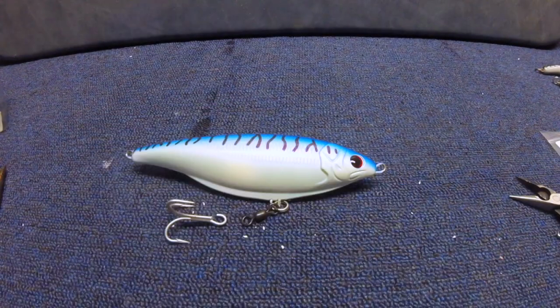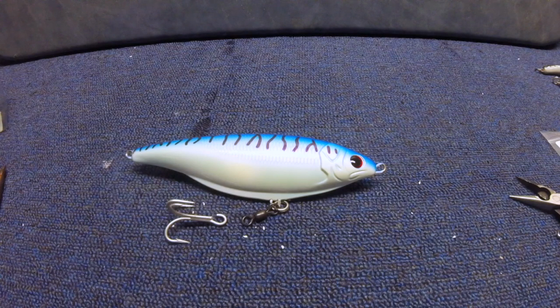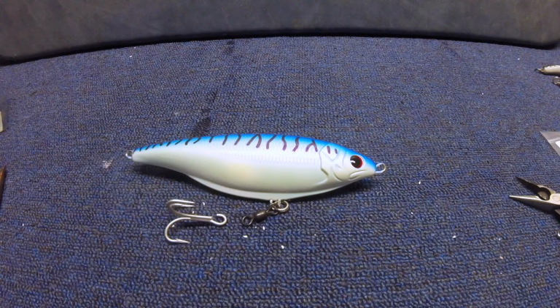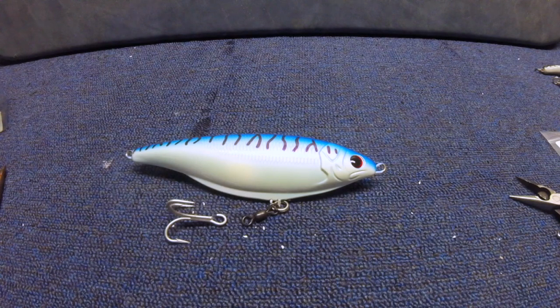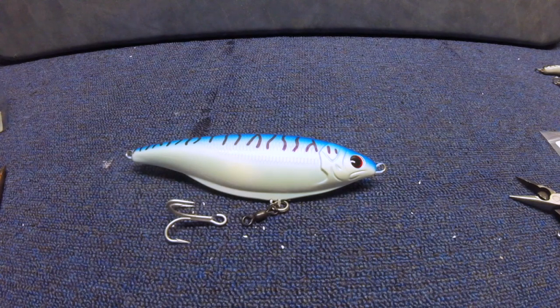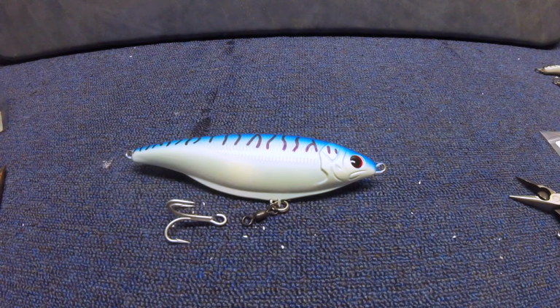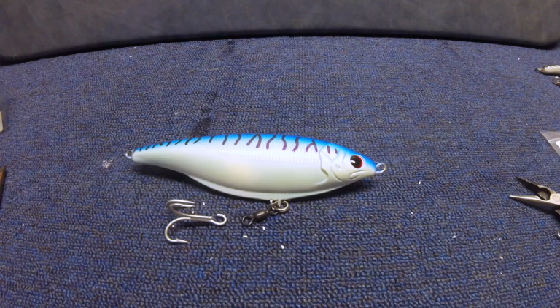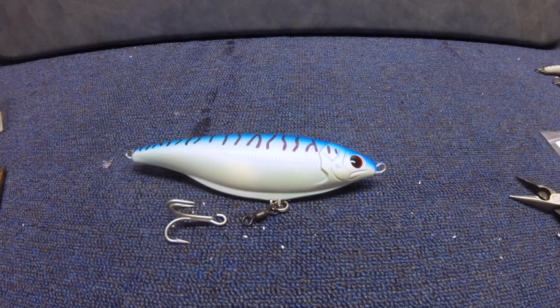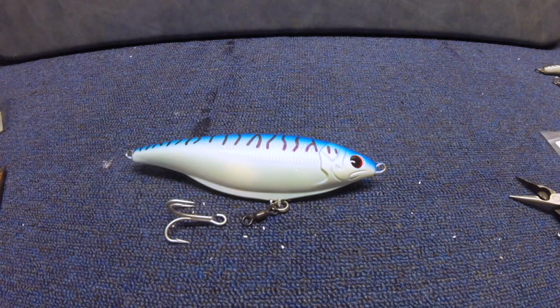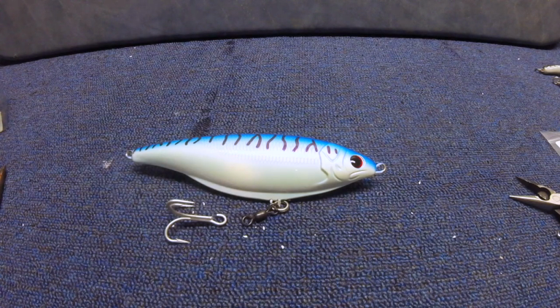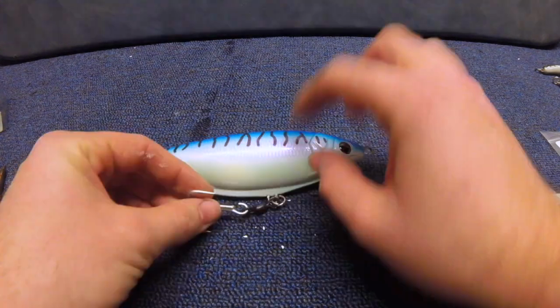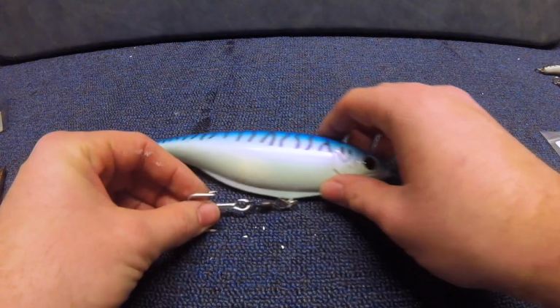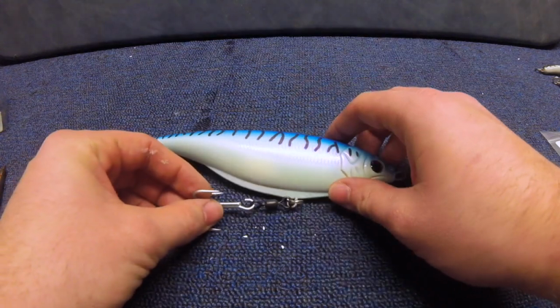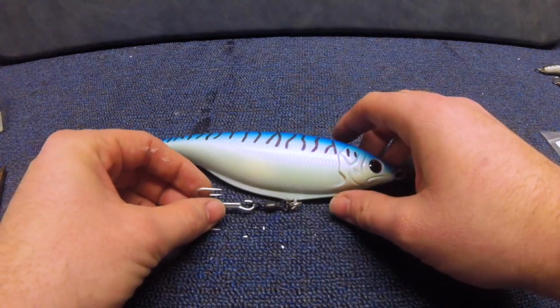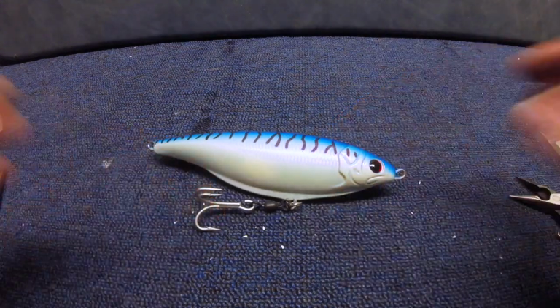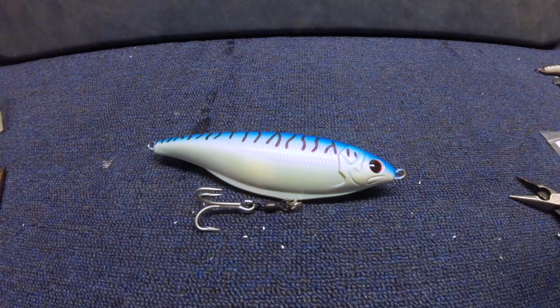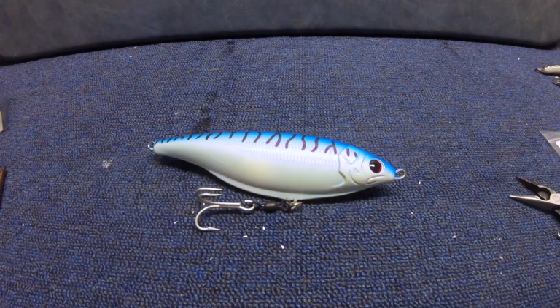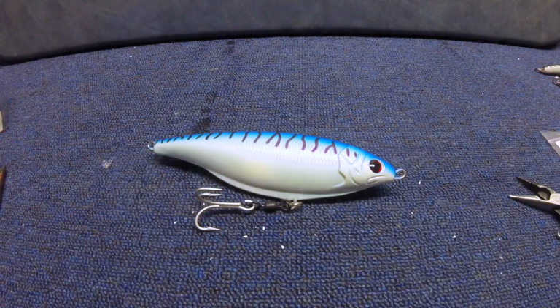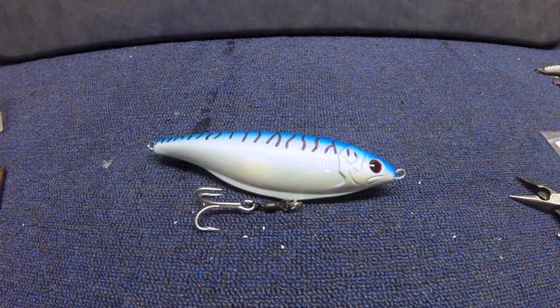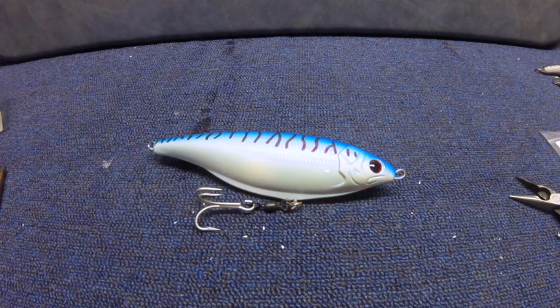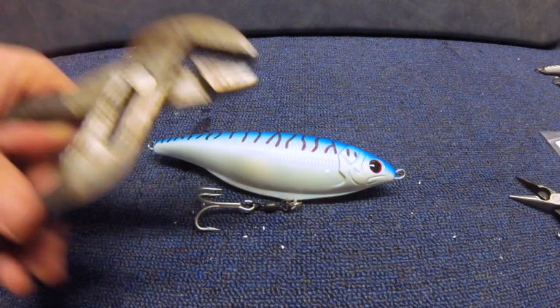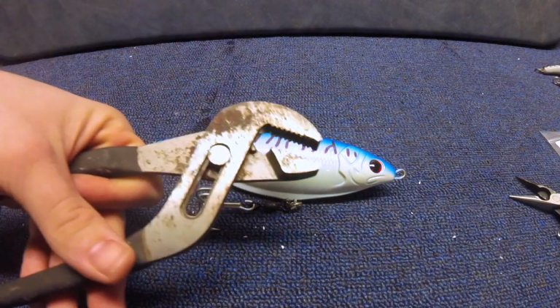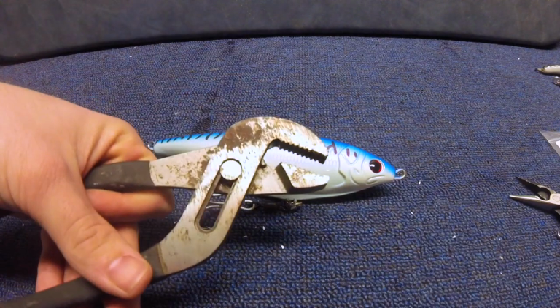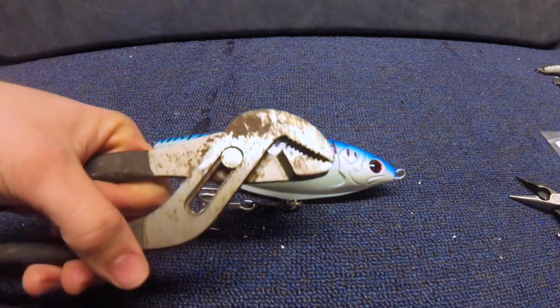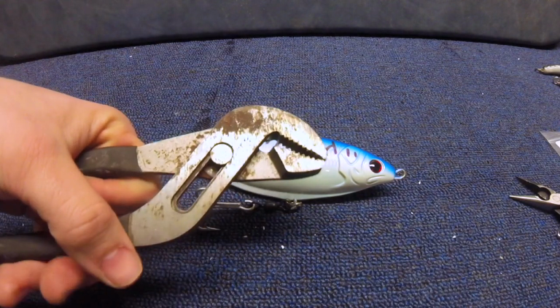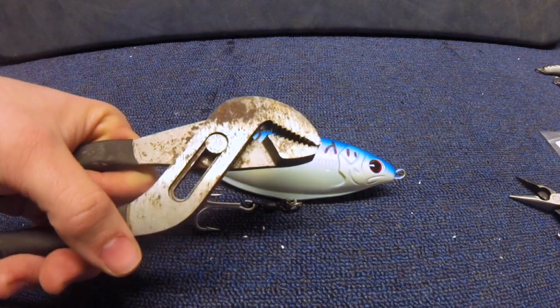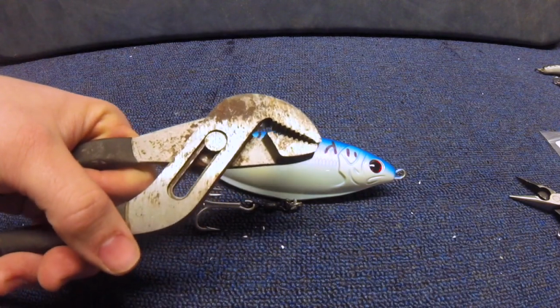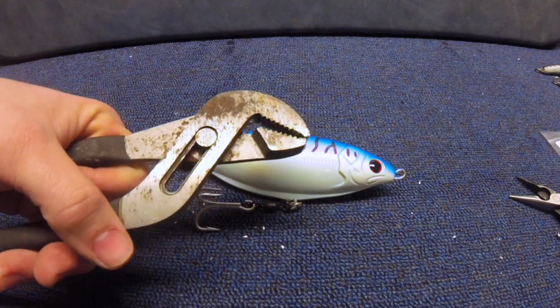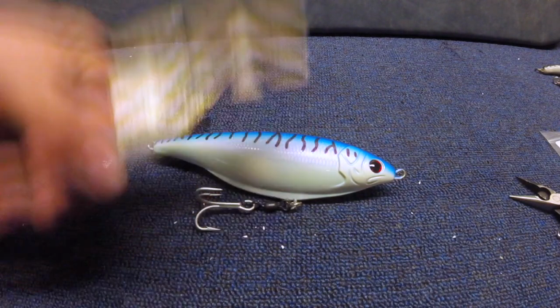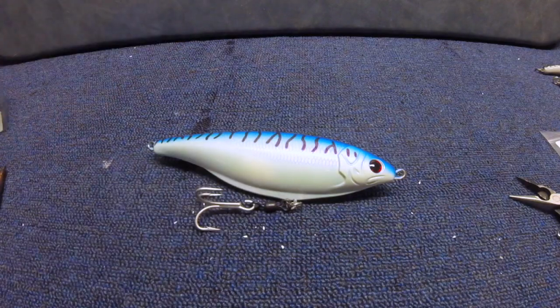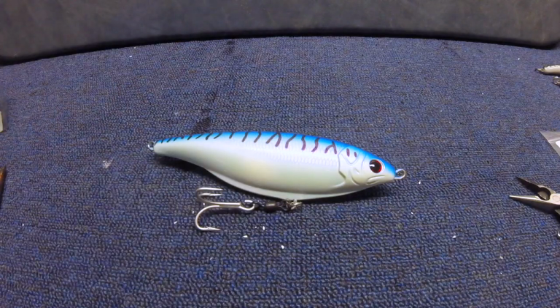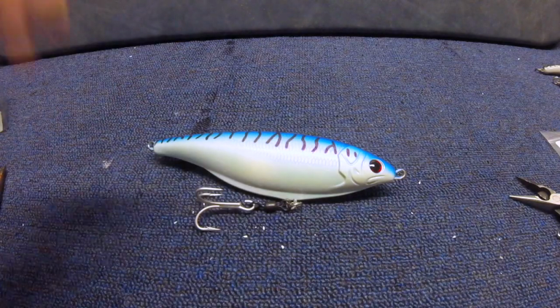And now we're going to attach our 4-0 VMC cut treble hook. Once we place it on the bottom, we can take vice grips or a pair of sturdy pliers — I'm going to use these here — and that'll crush the hook and get it set attached.